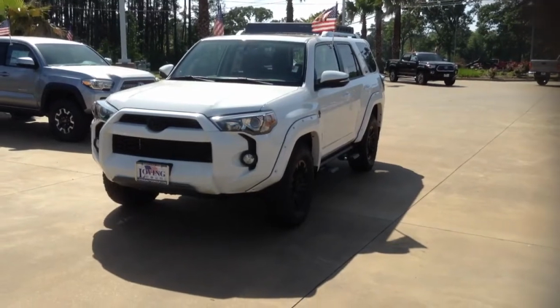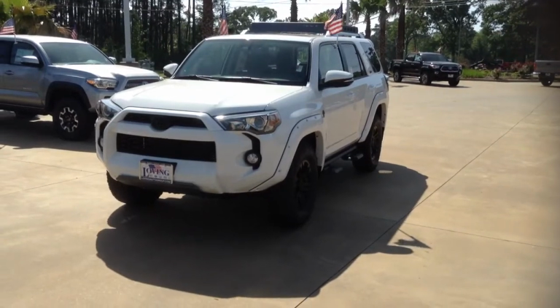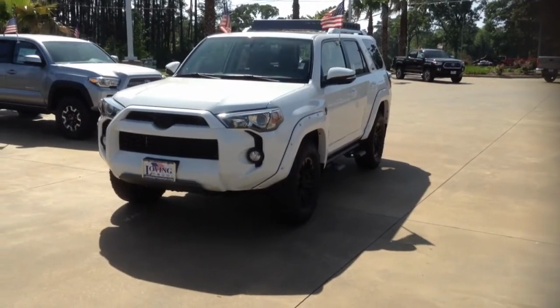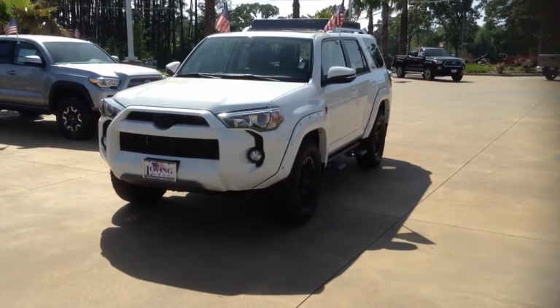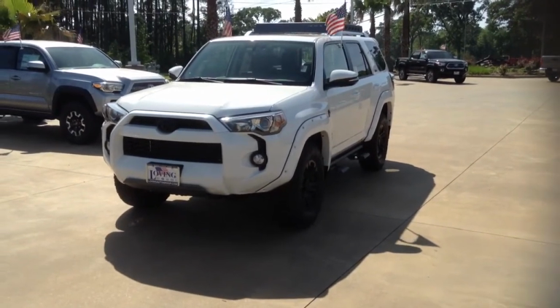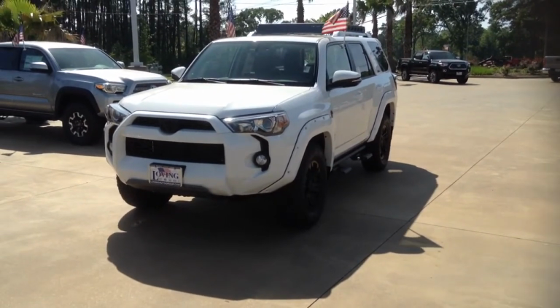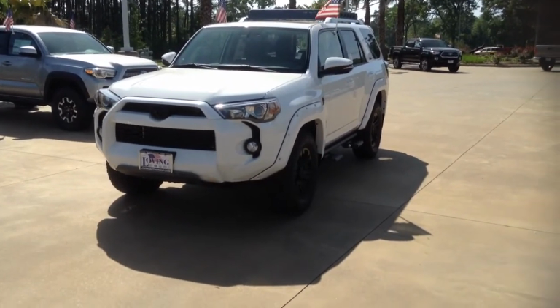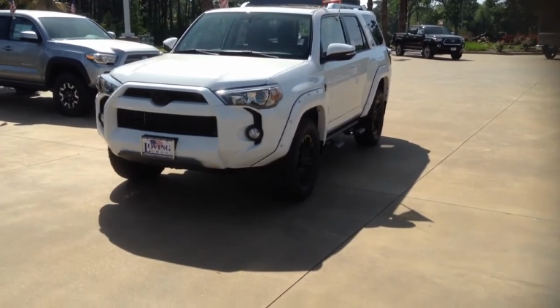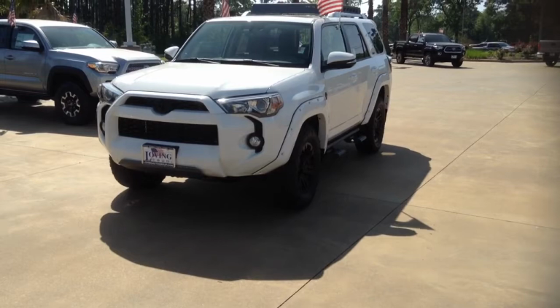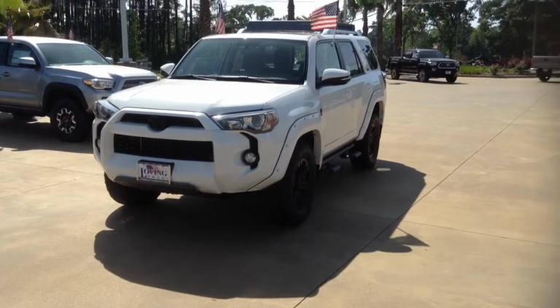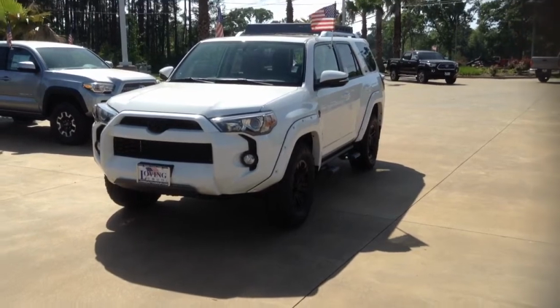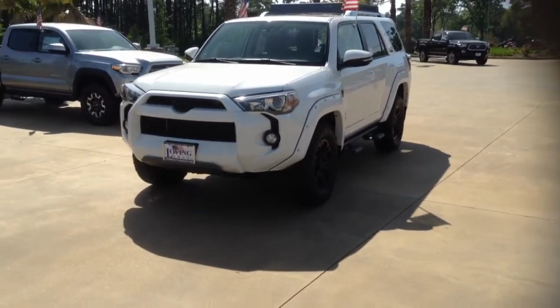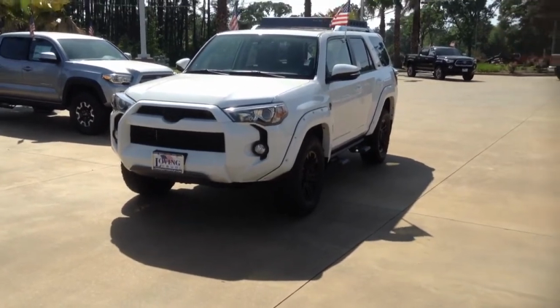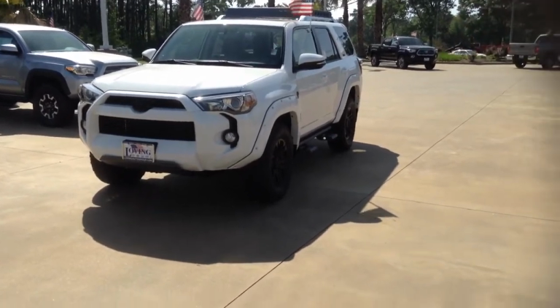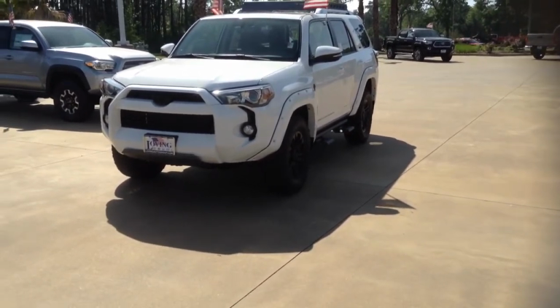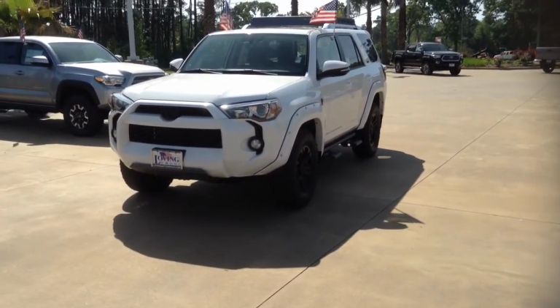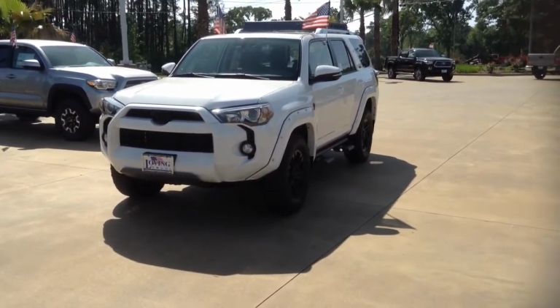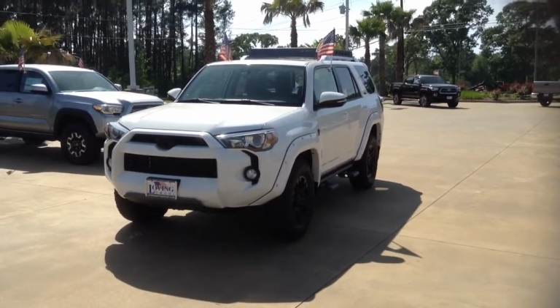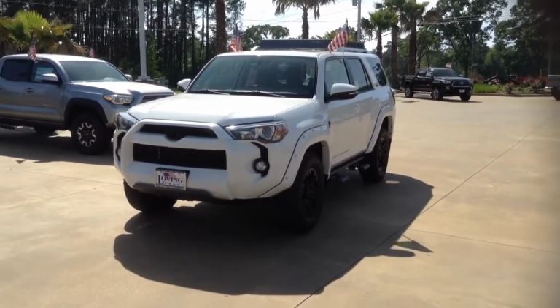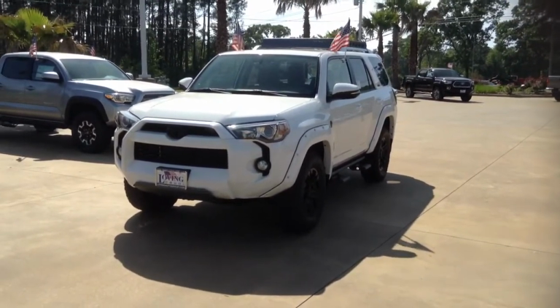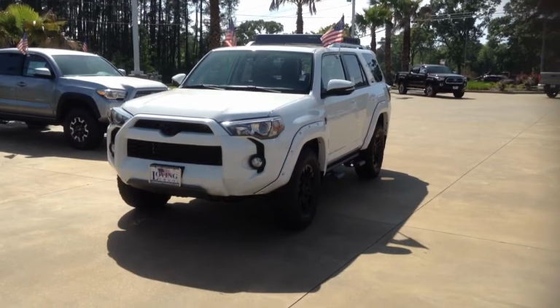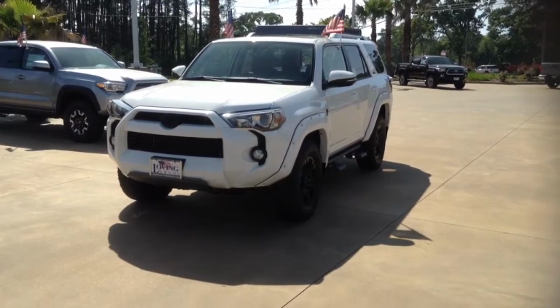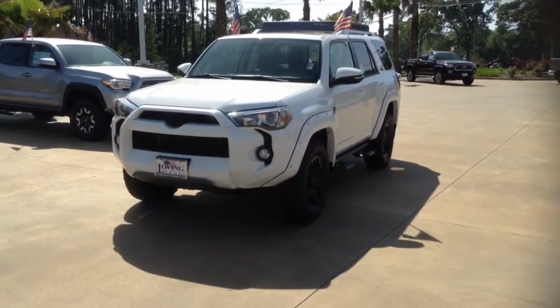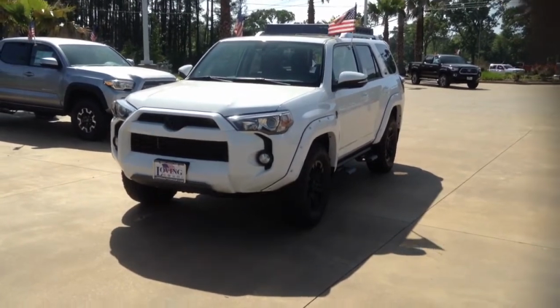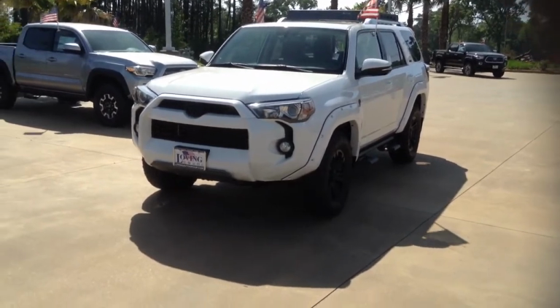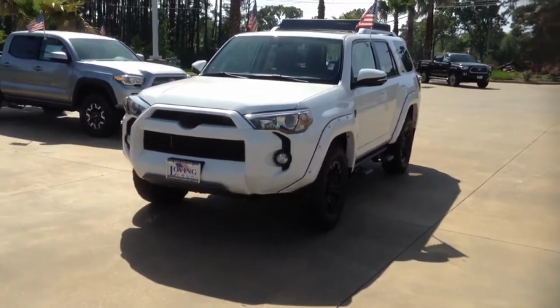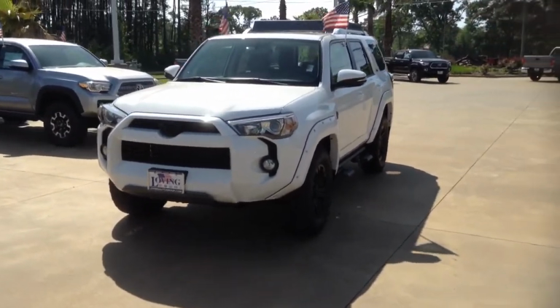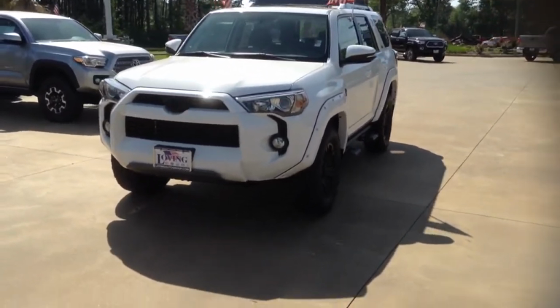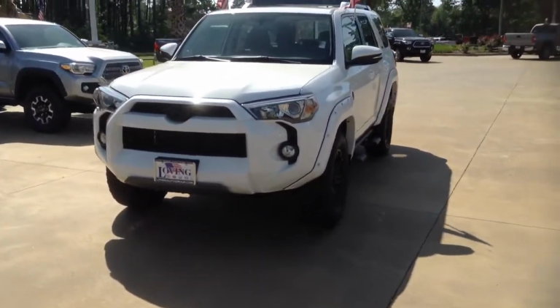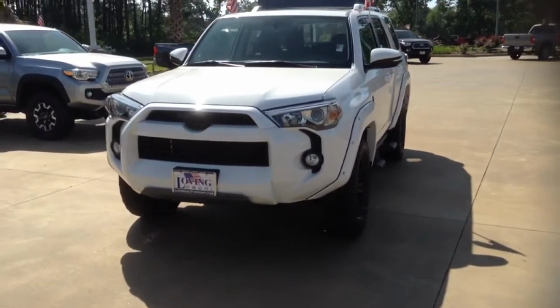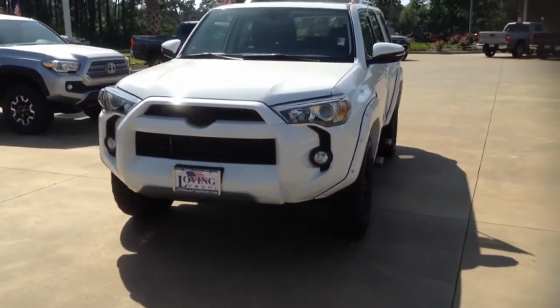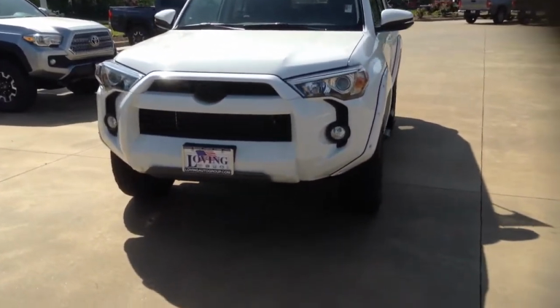Hey, this is Eddie over at Loving Toyota, and today I'm going to go over this 2017 Toyota 4Runner SR5 Premium with the T-Force package. I'm going to start by going over some of these T-Force features with you.